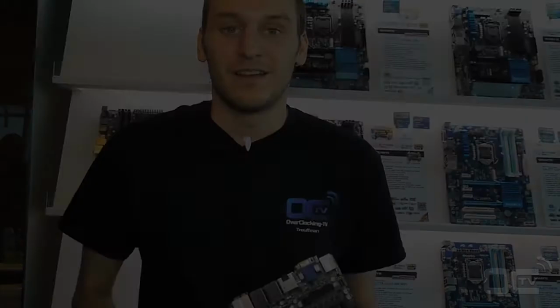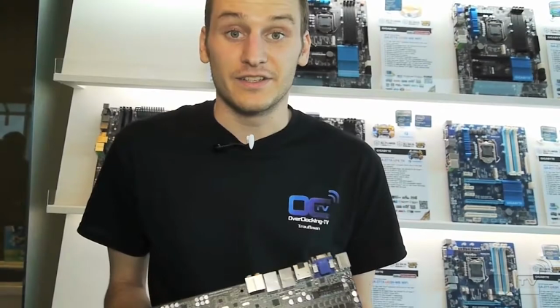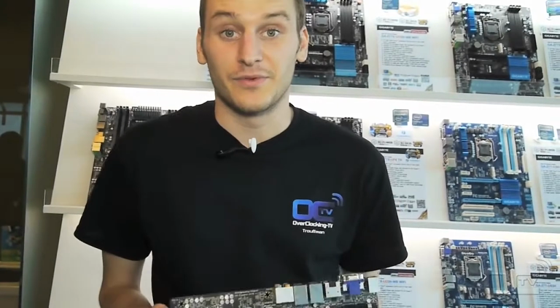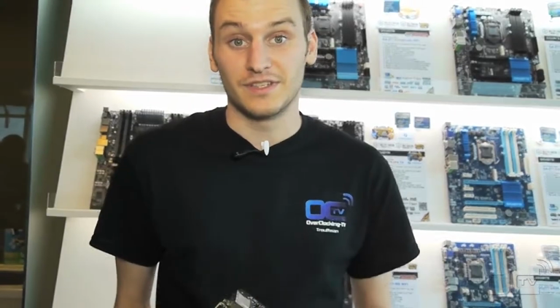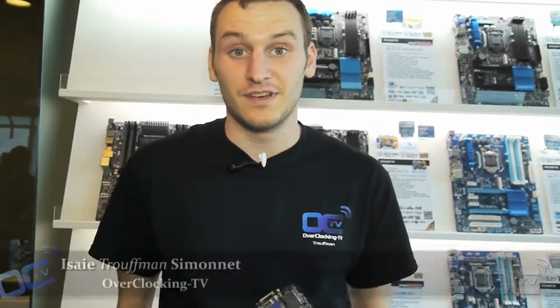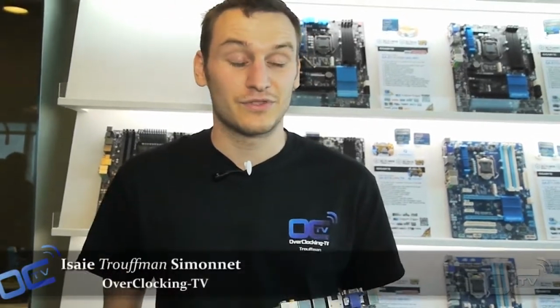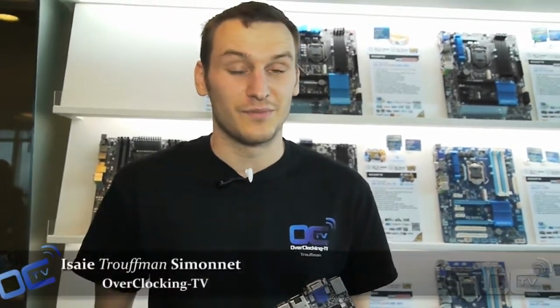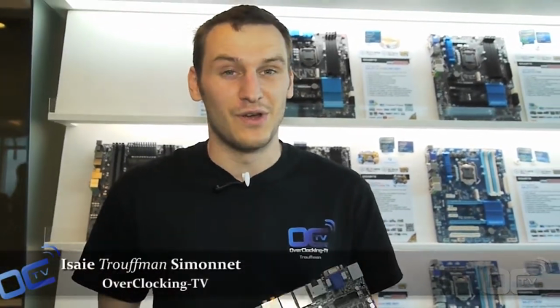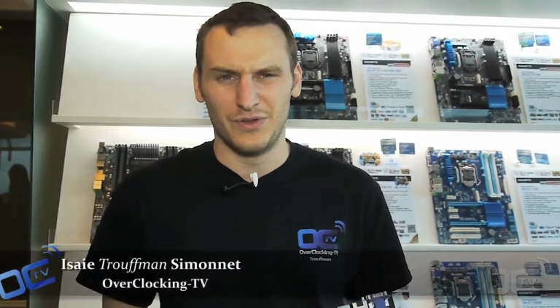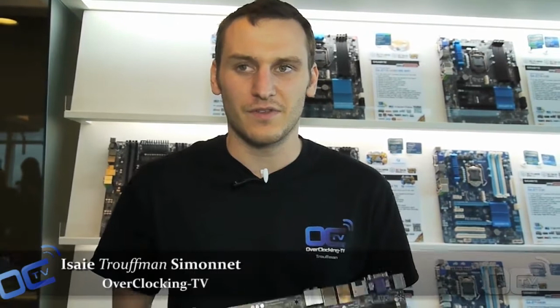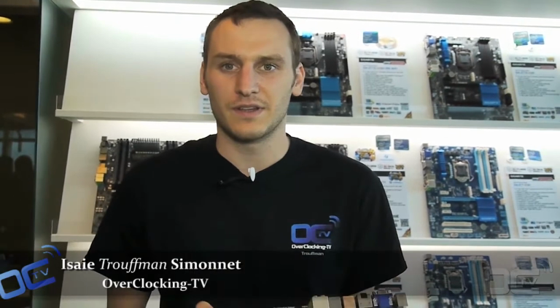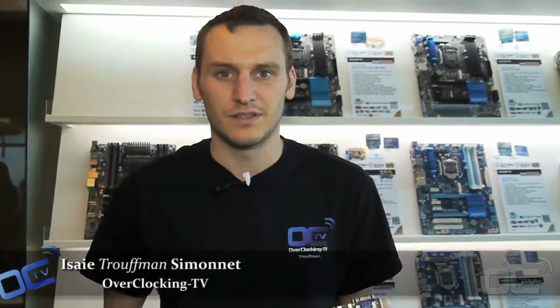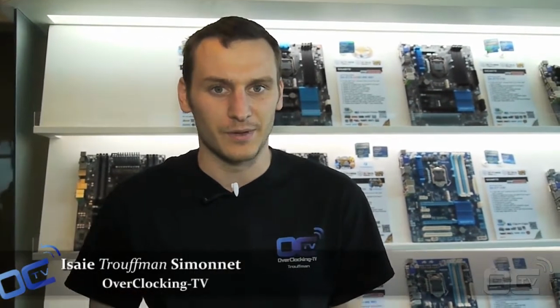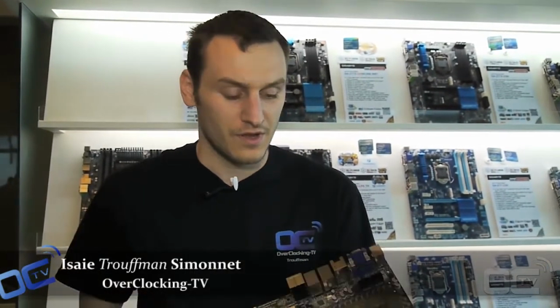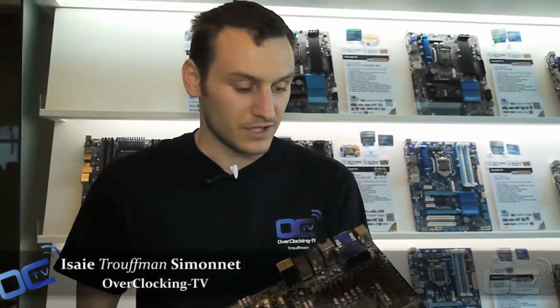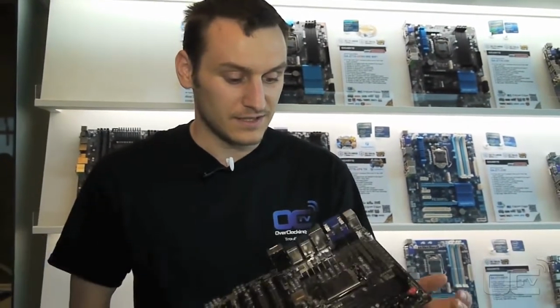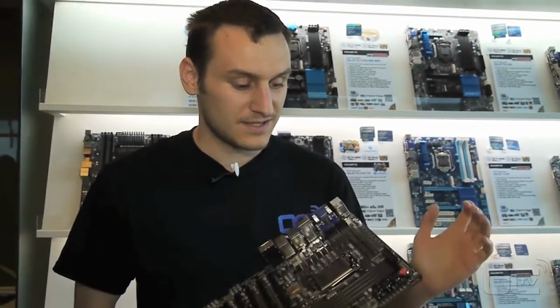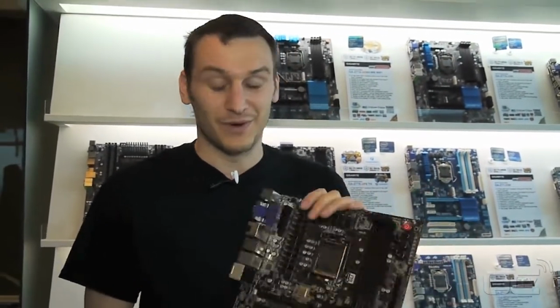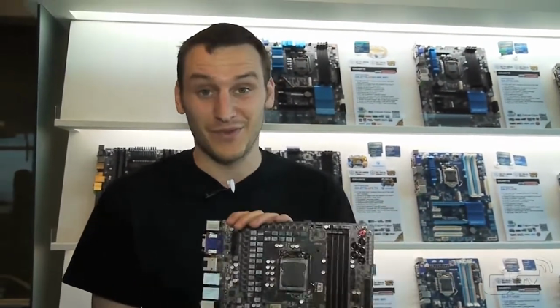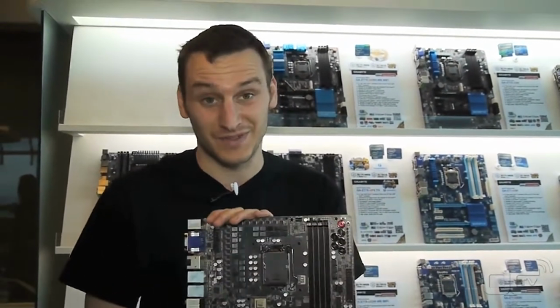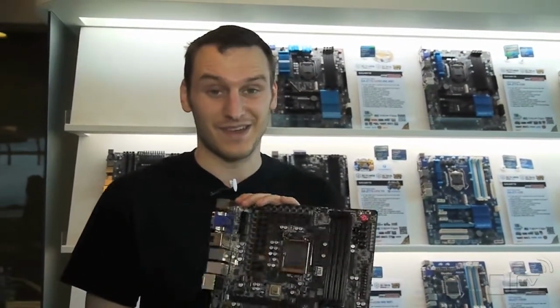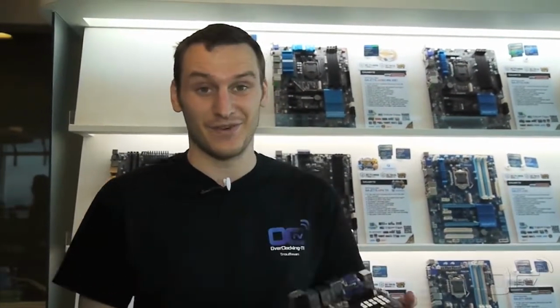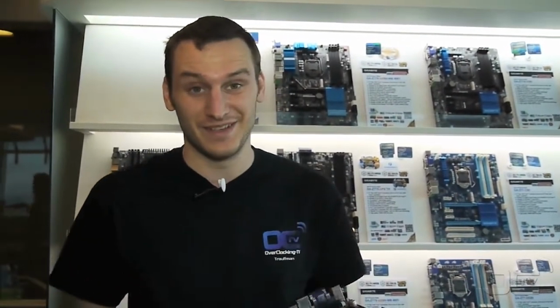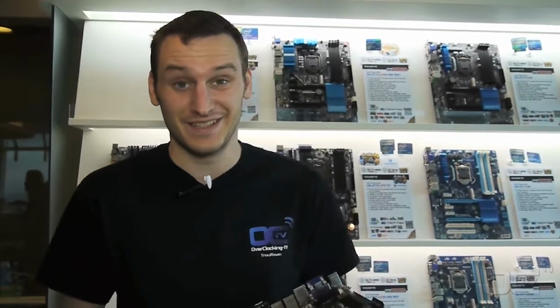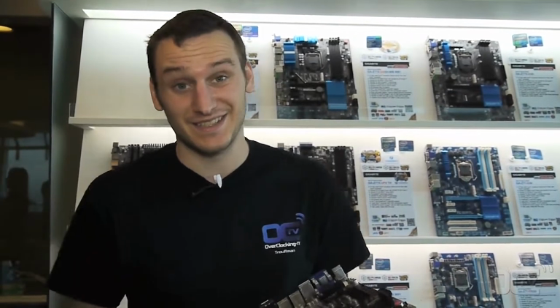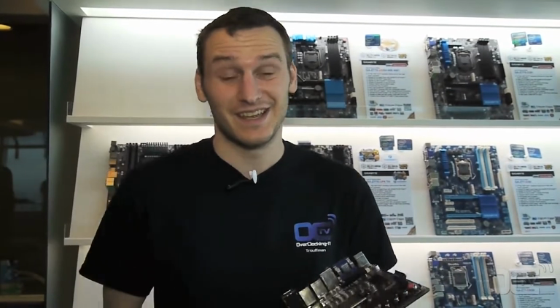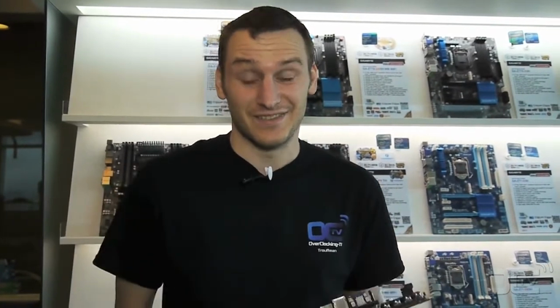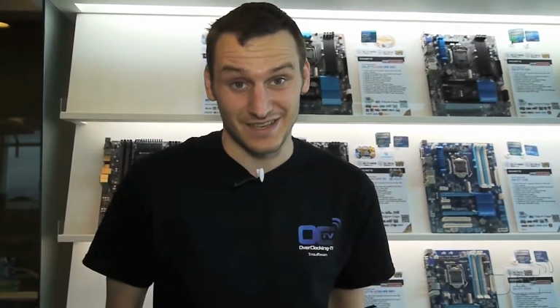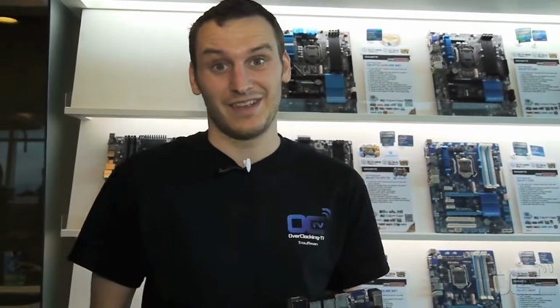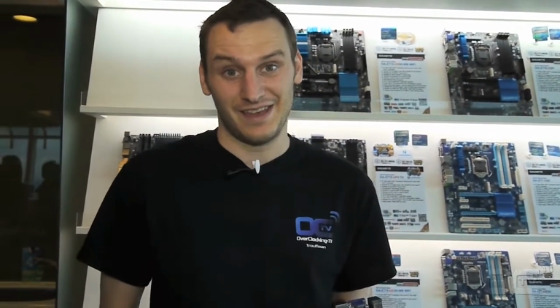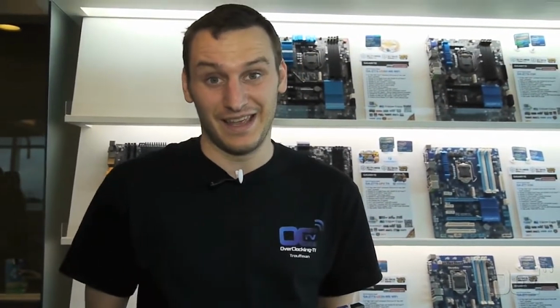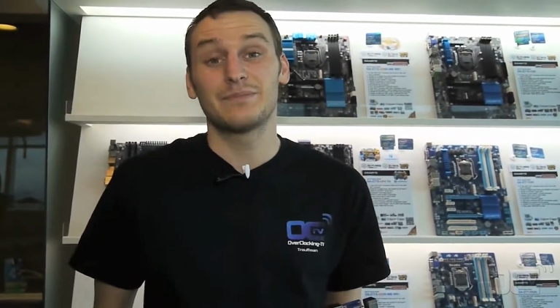Hi guys, Rufan from Overclicking TV. I want to show you some new stuff that we can see in the Gigabyte booth. It's one of the prototypes they have for the Z677 XP7.